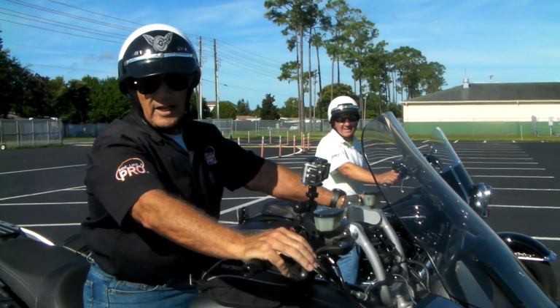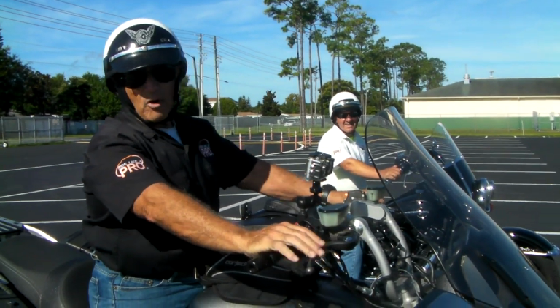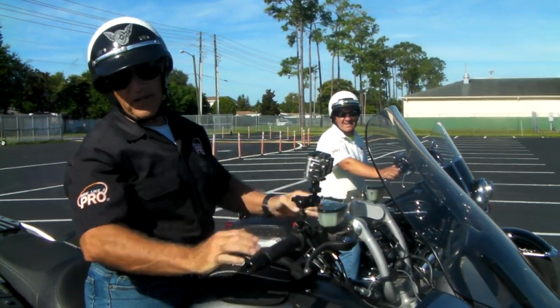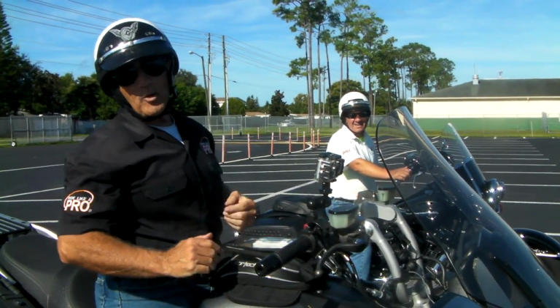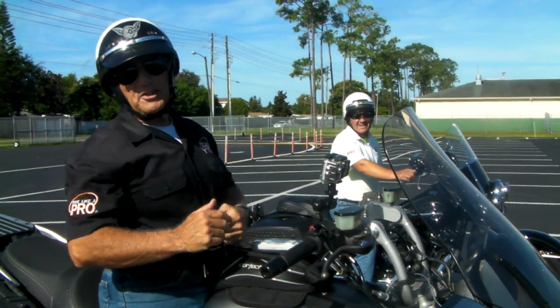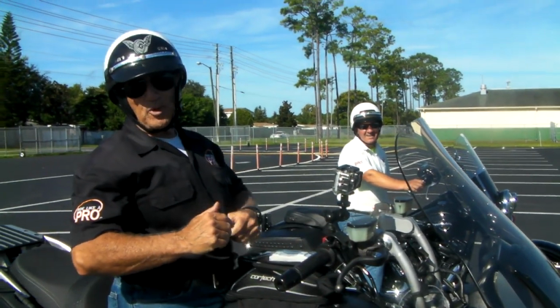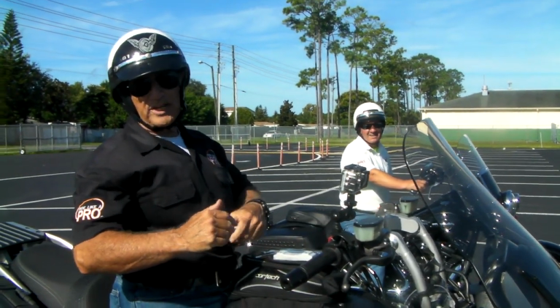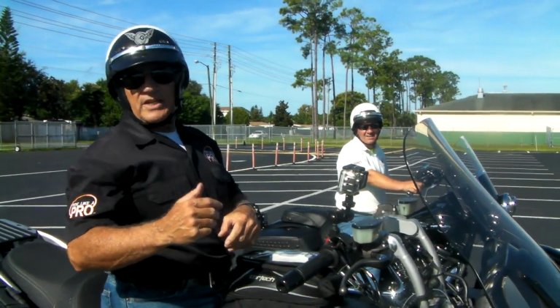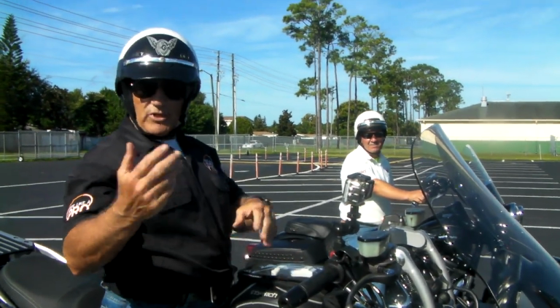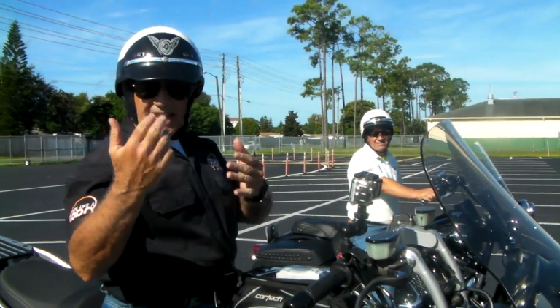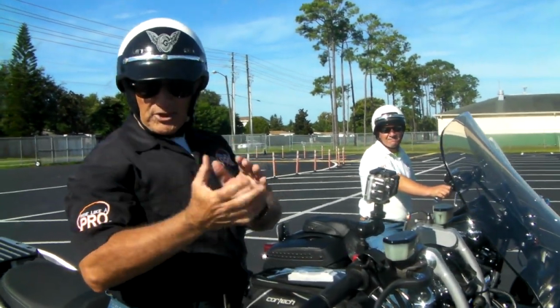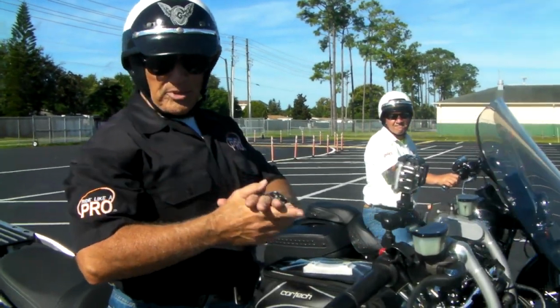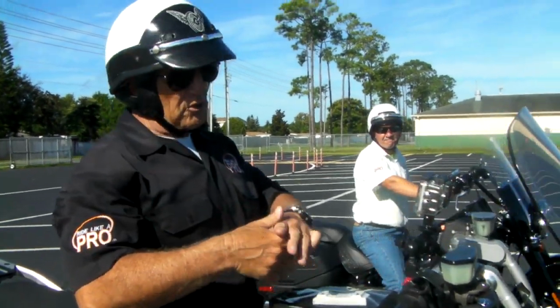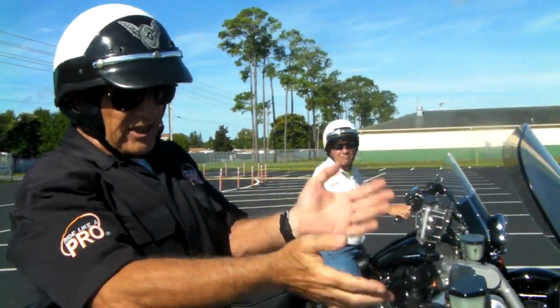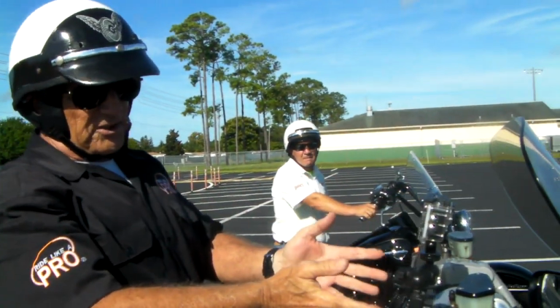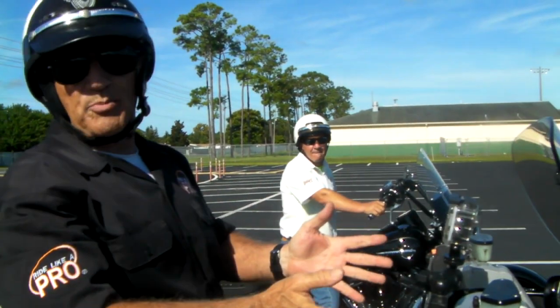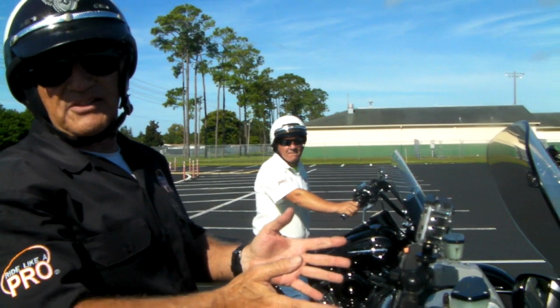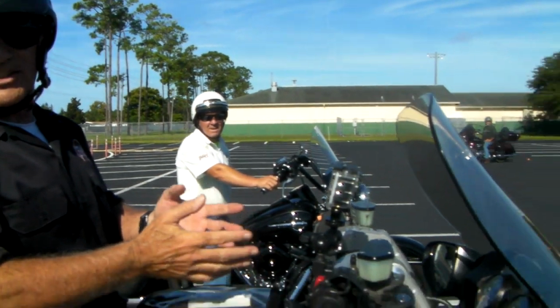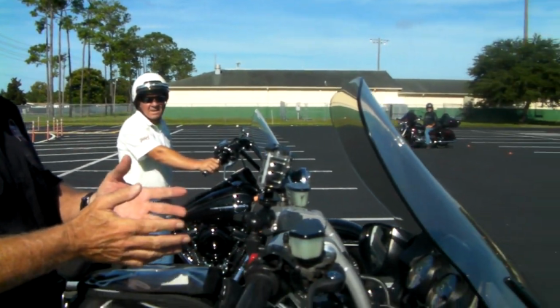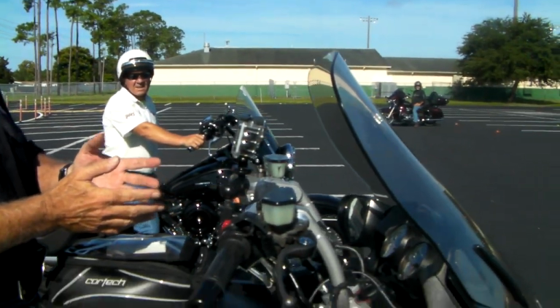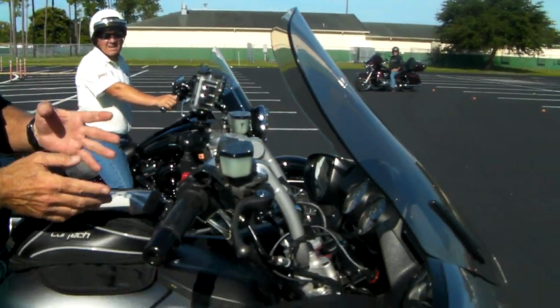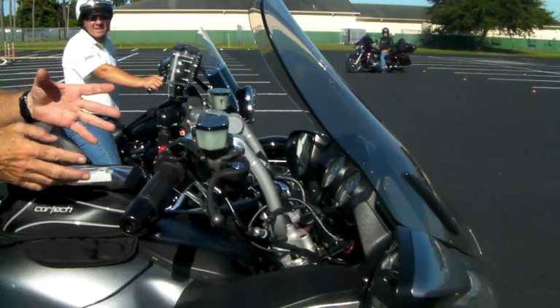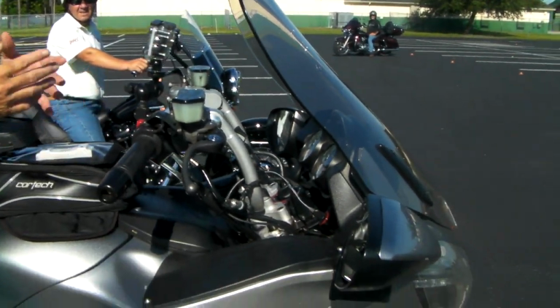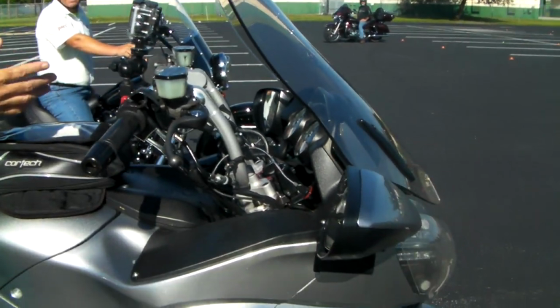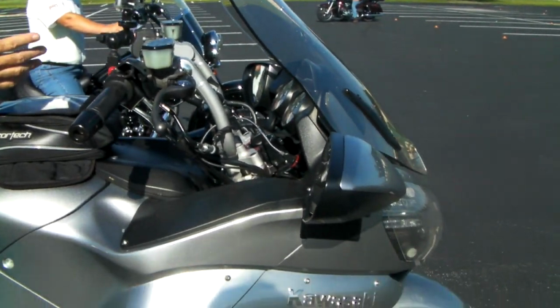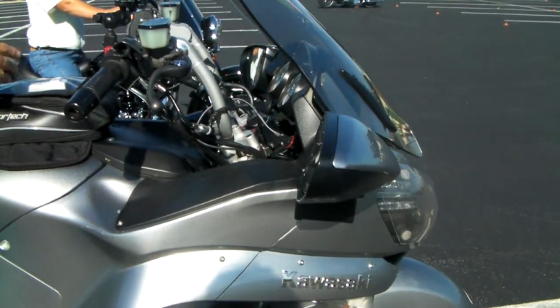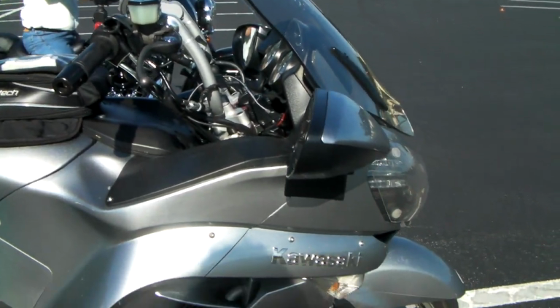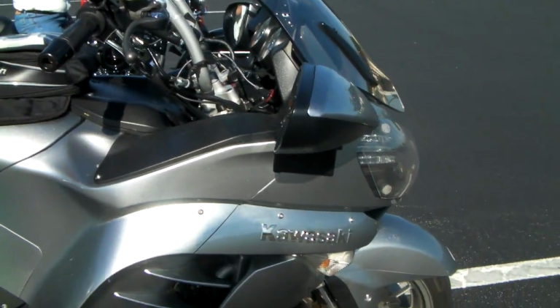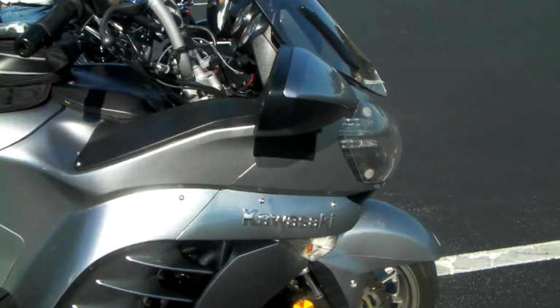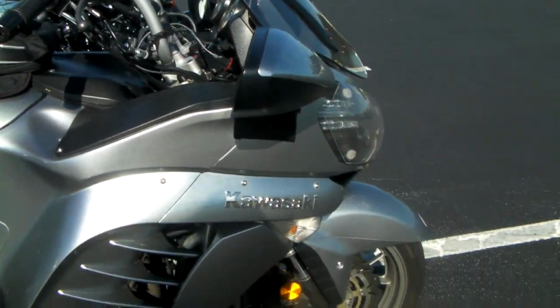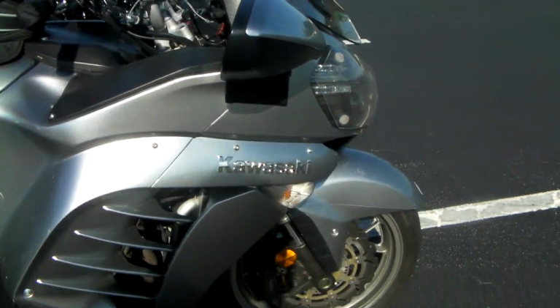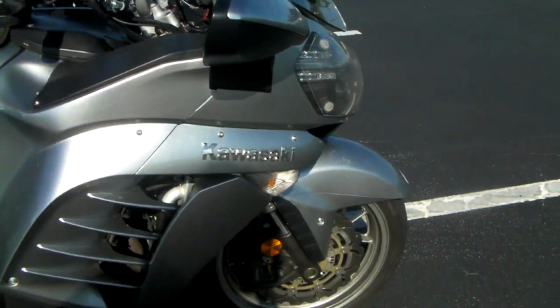Hey, Motor Man here with my tip of the week. Bring the camera in a little bit closer. Take a look at this bike. This is a Kawasaki Concours. It's a sport touring motorcycle.